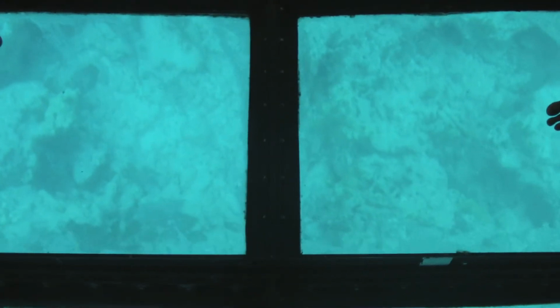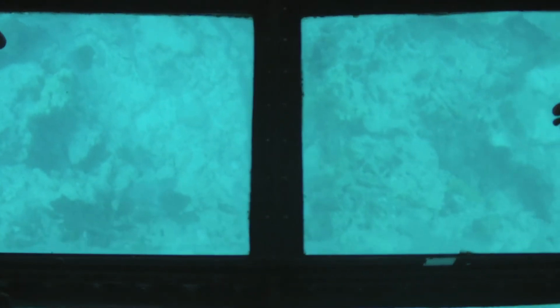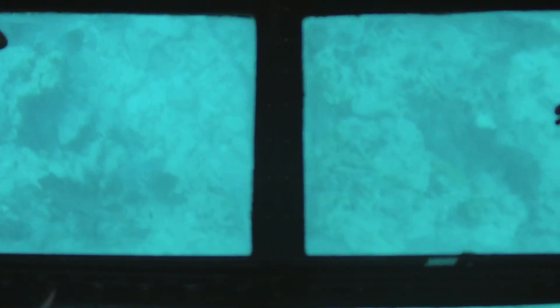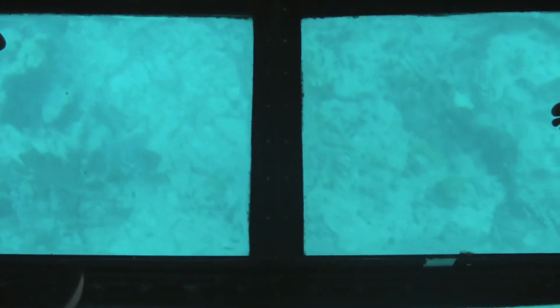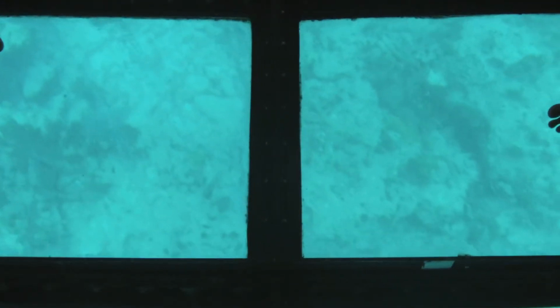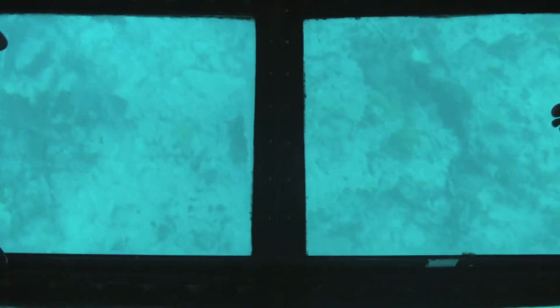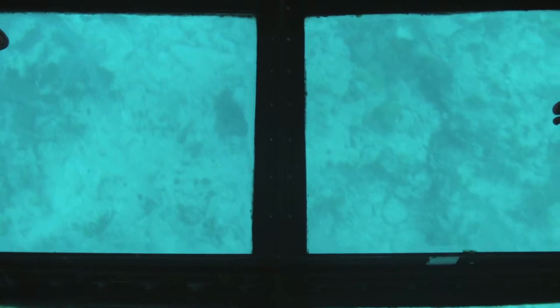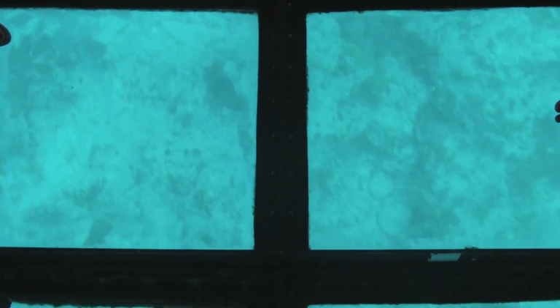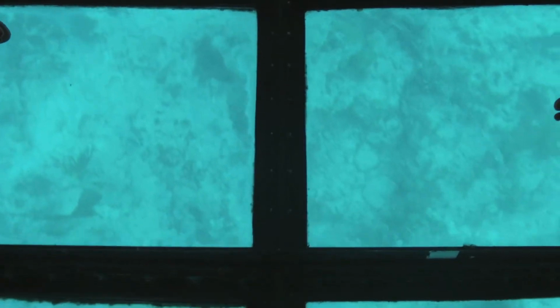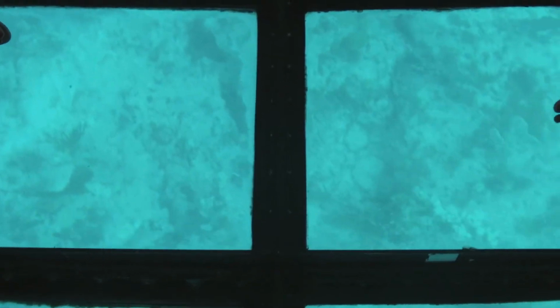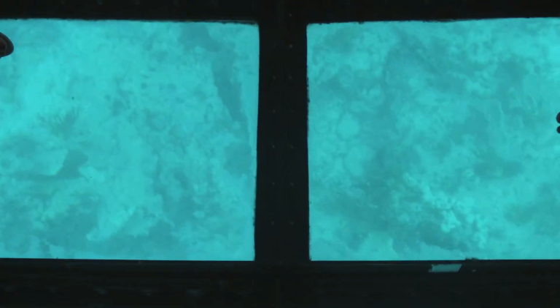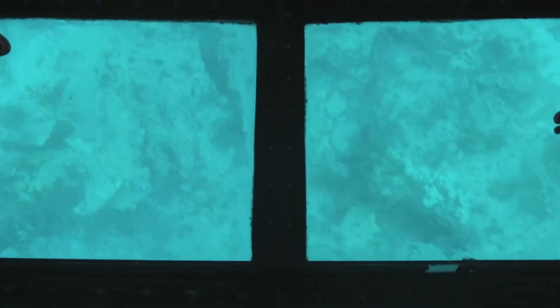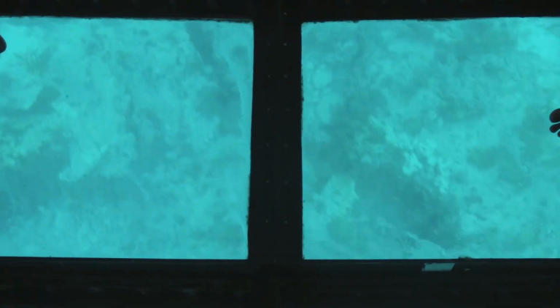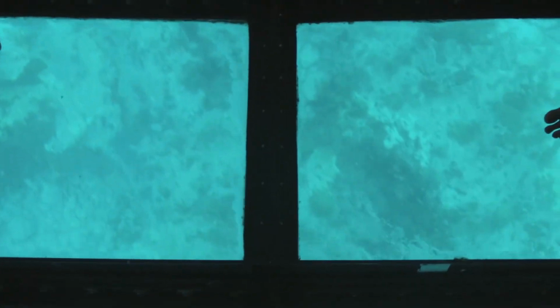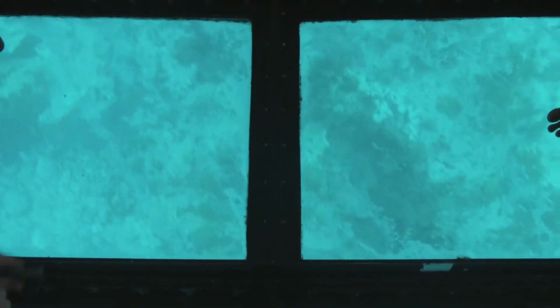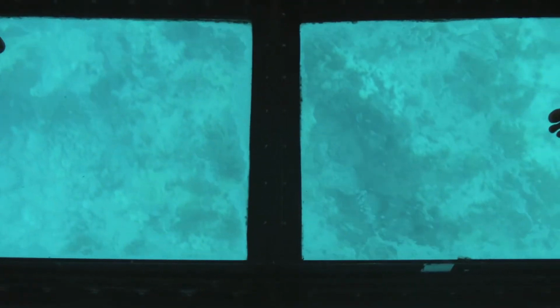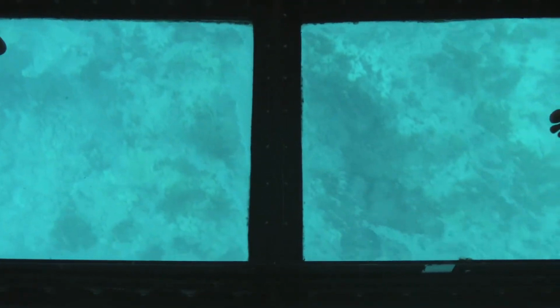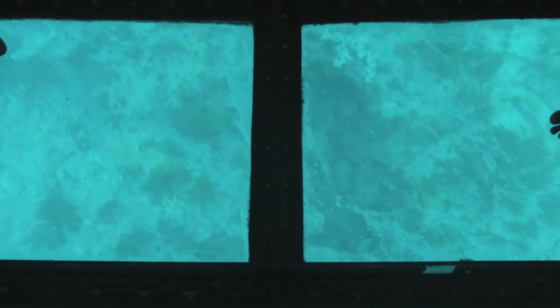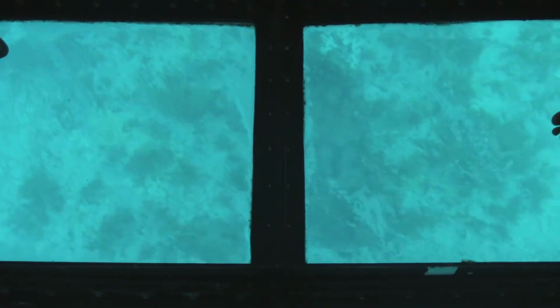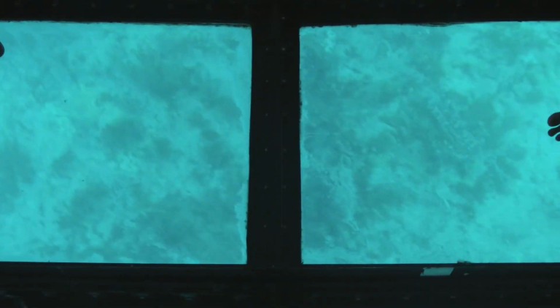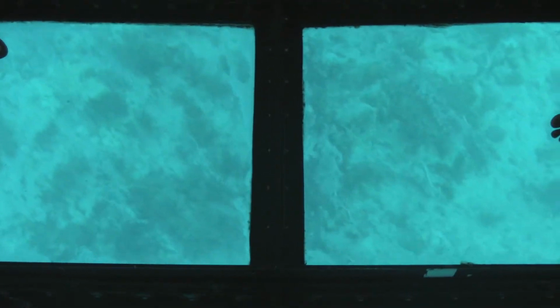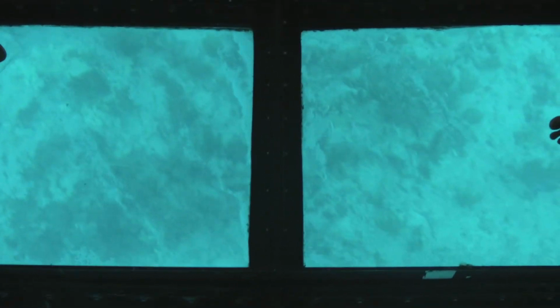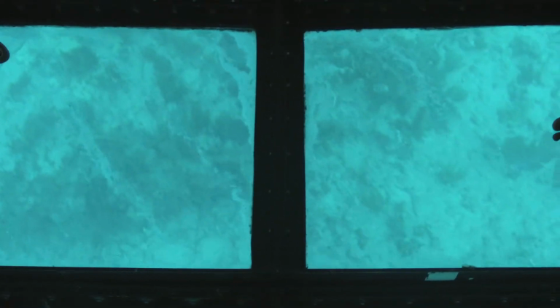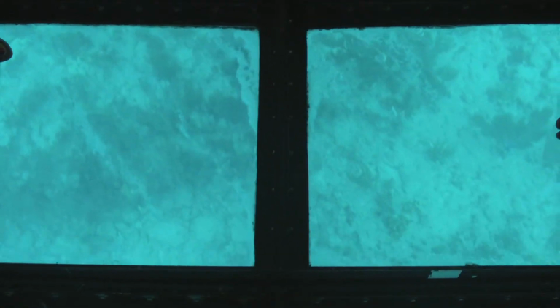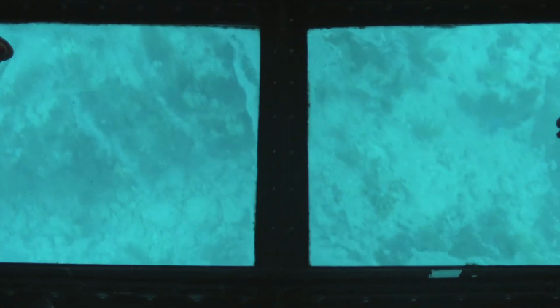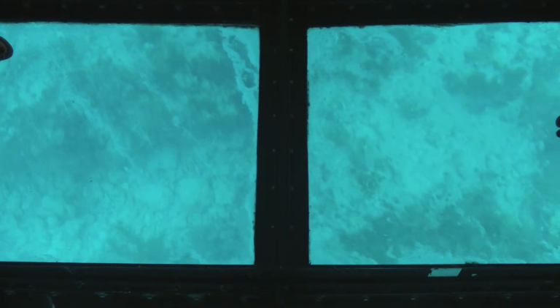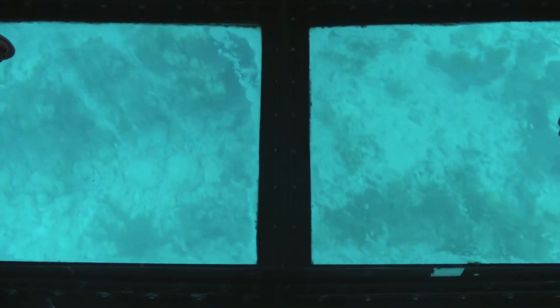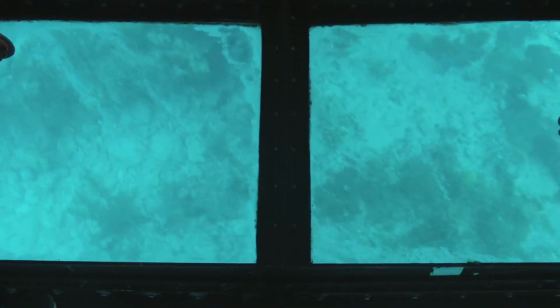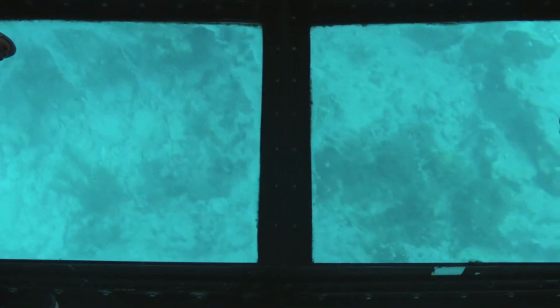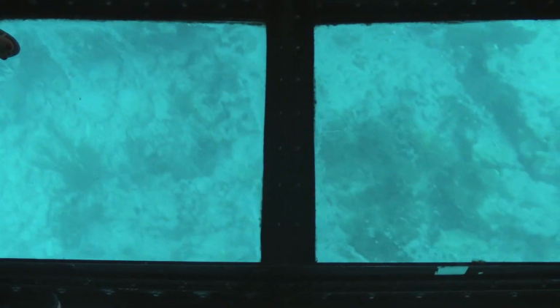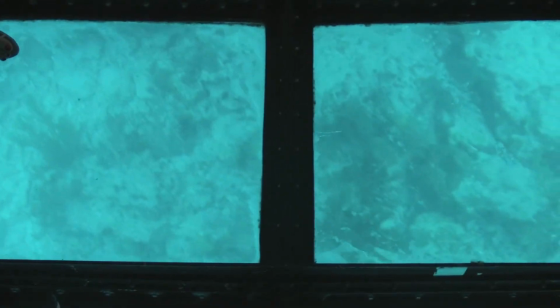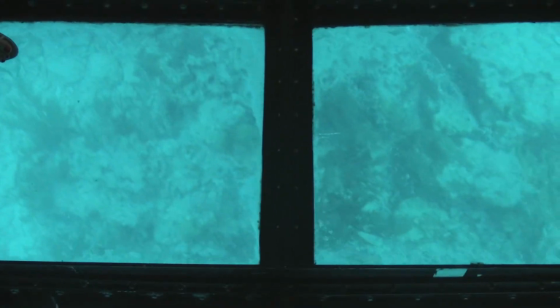They all have stinging tentacles, but that fire coral by far is the most toxic of all. That's the female stoplight parrotfish — she looks like Indian corn down there.